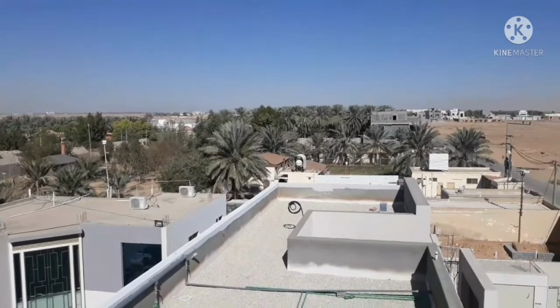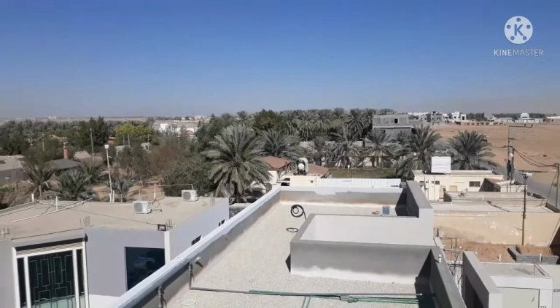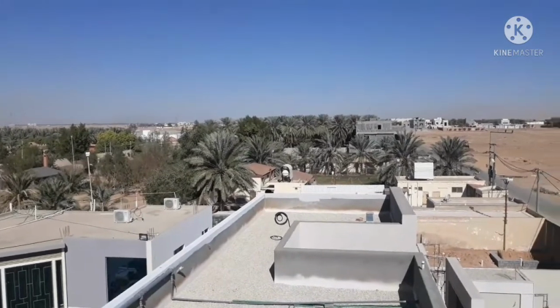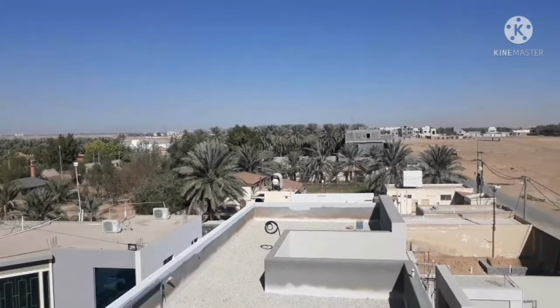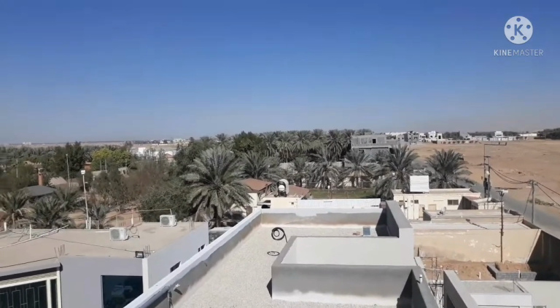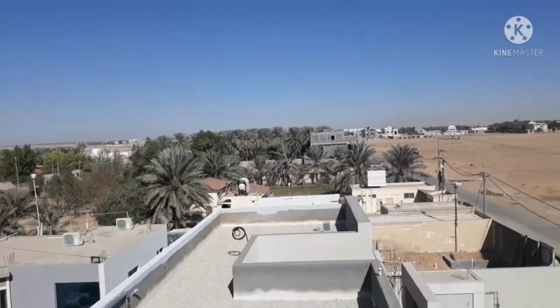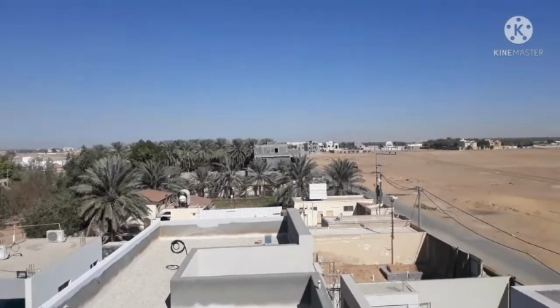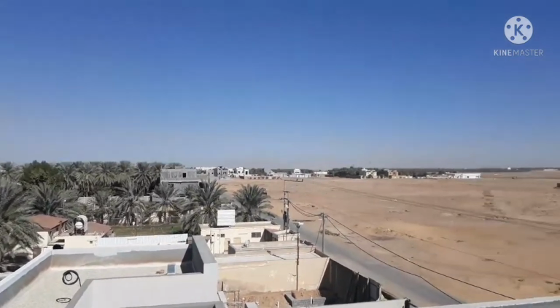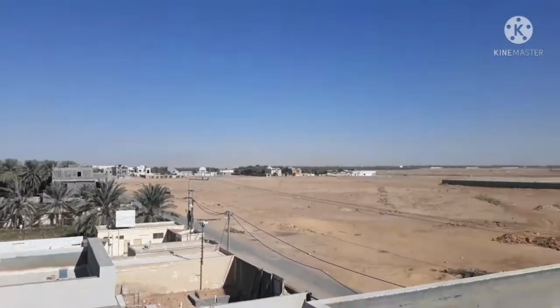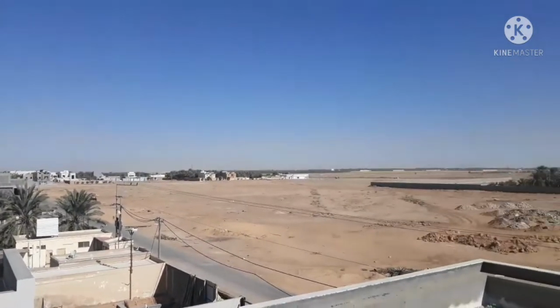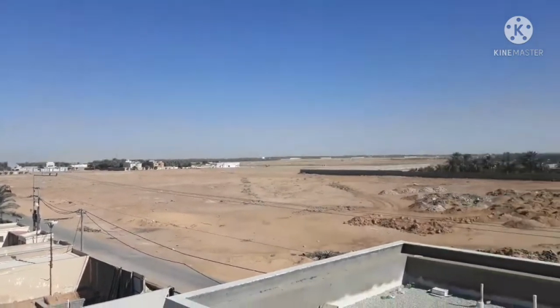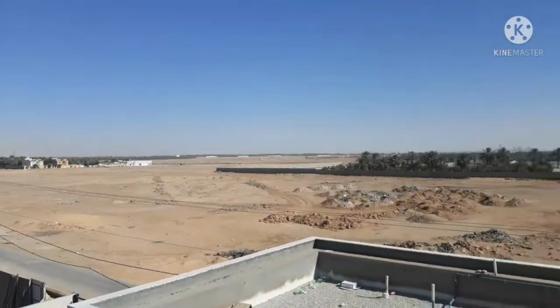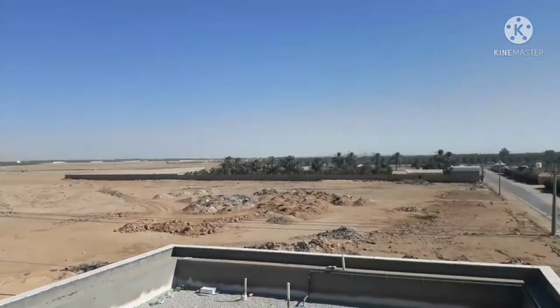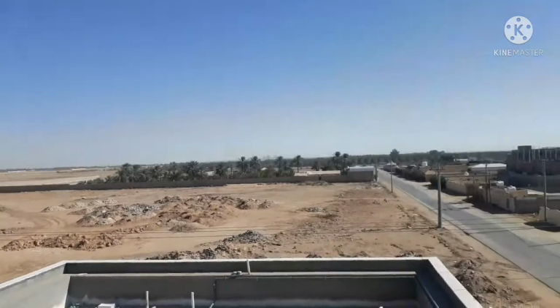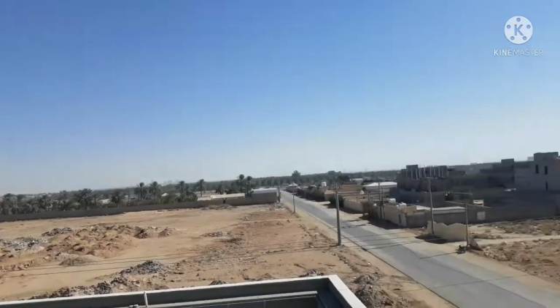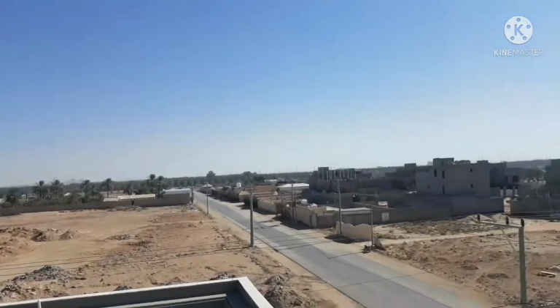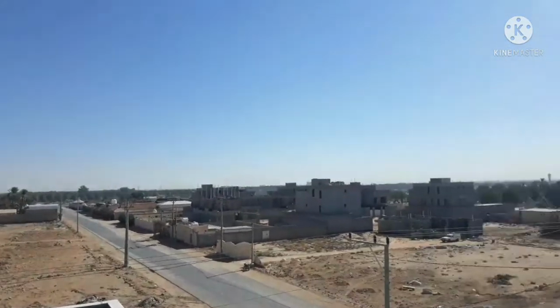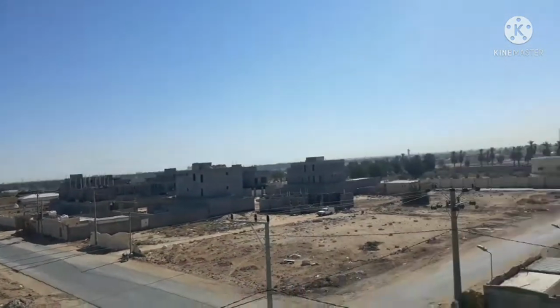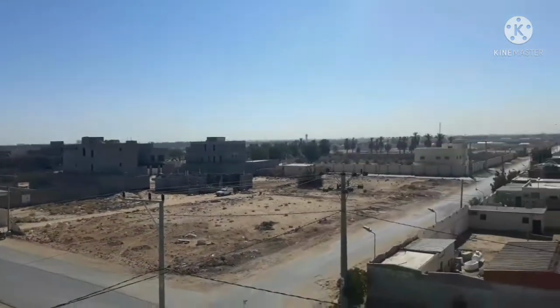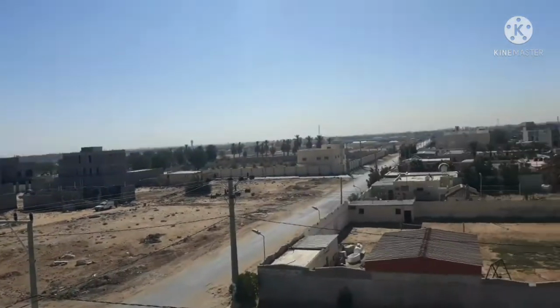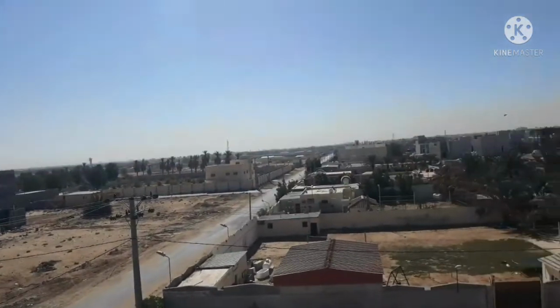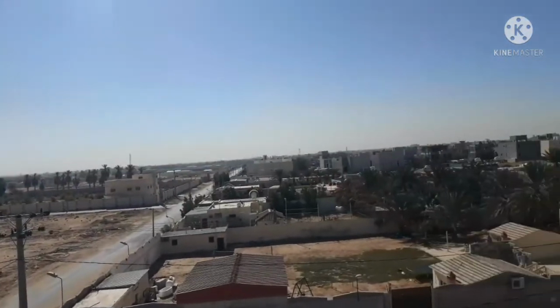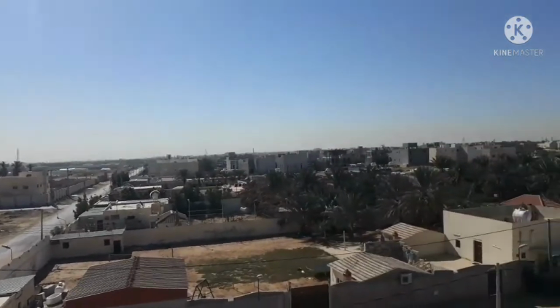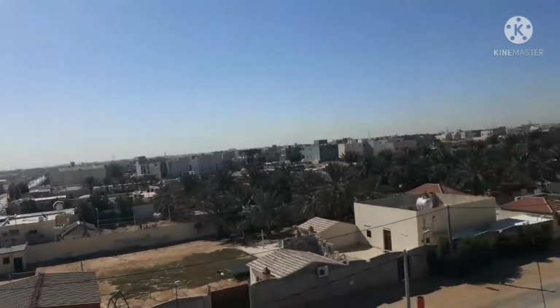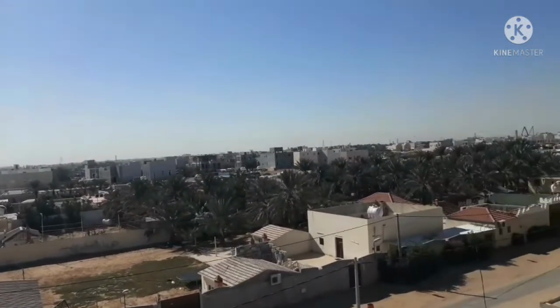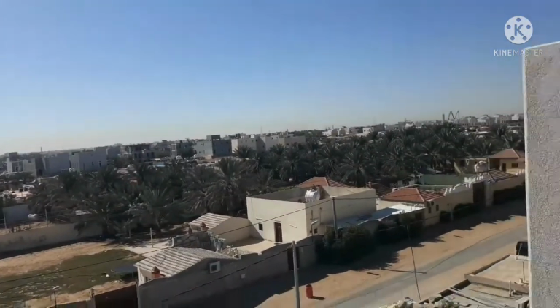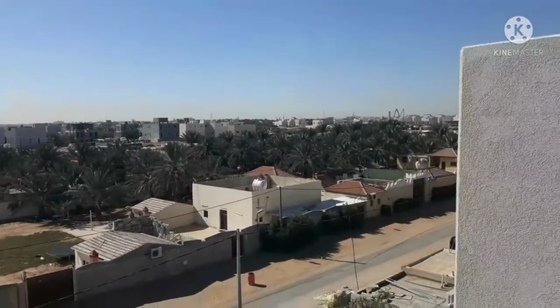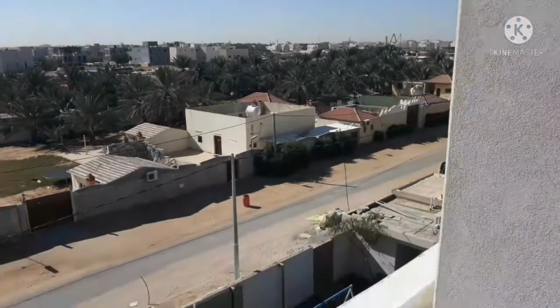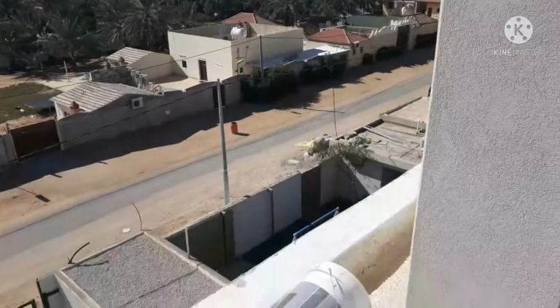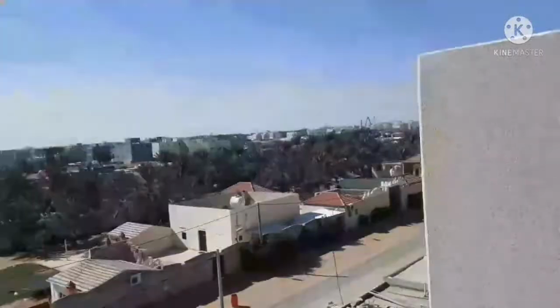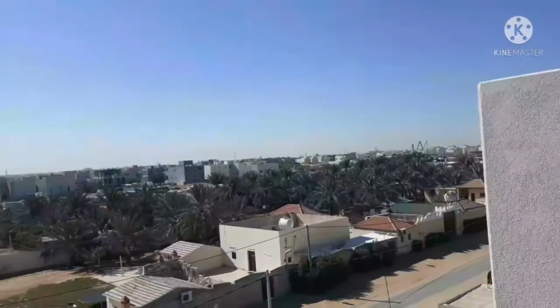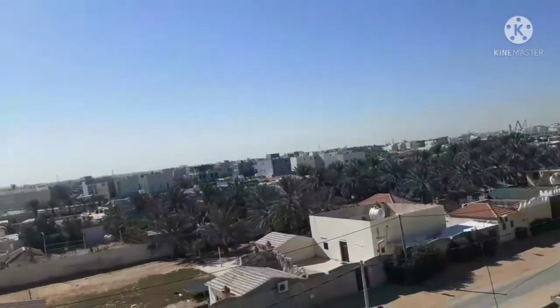Guys, magandang araw. Tayo nandito ngayon sa pinagkar rooftop ng ating area ngayon. Nandito po tayo sa may bahay.